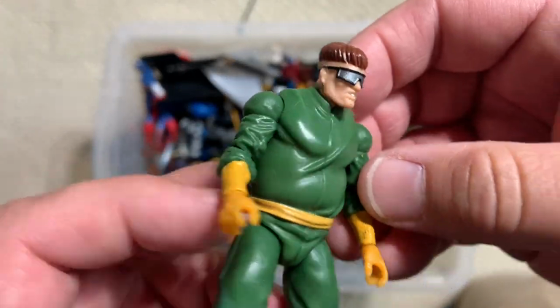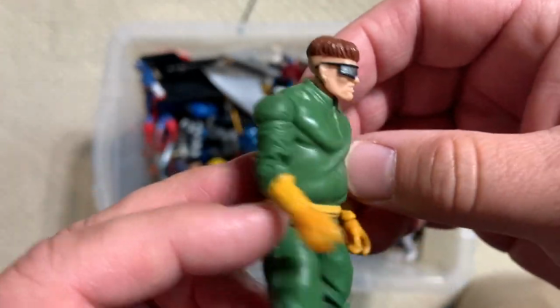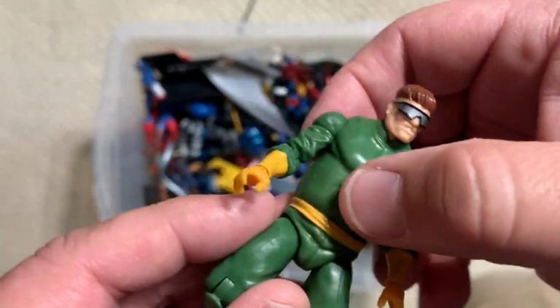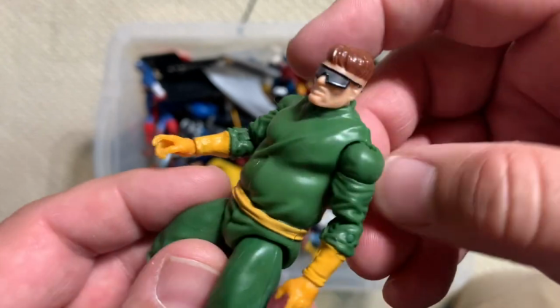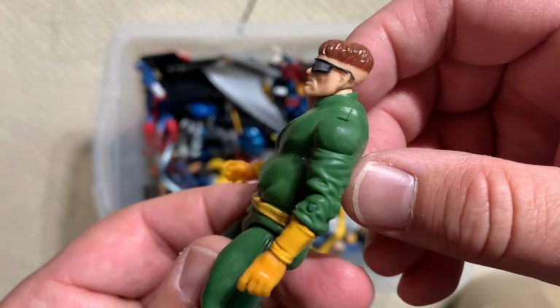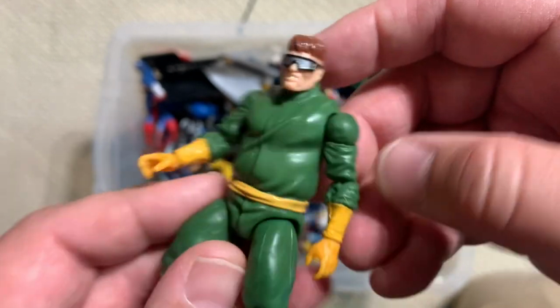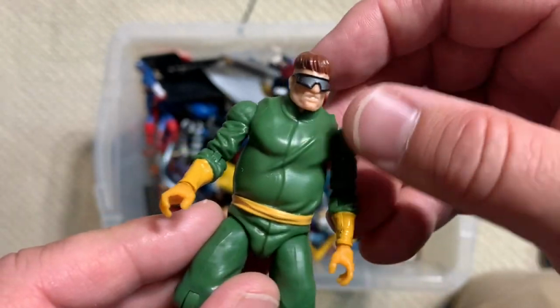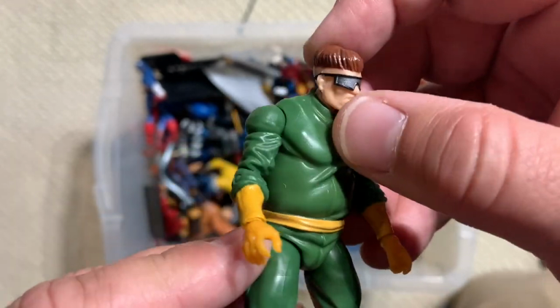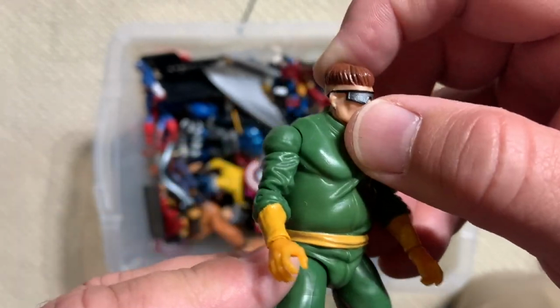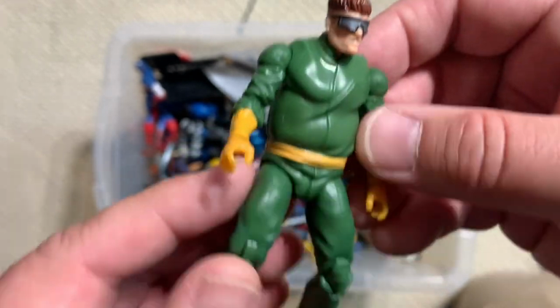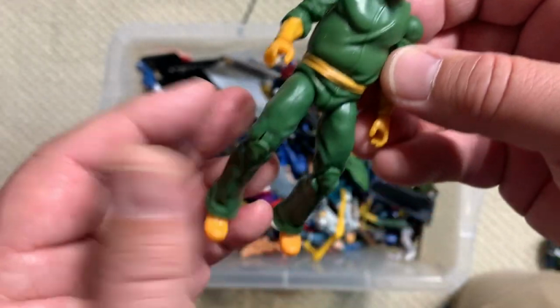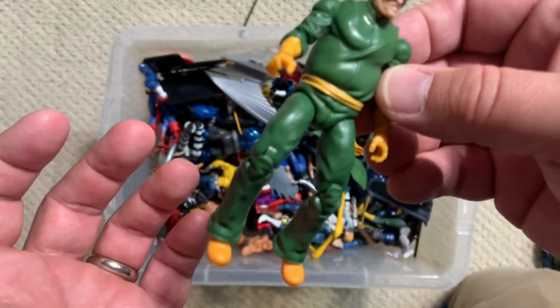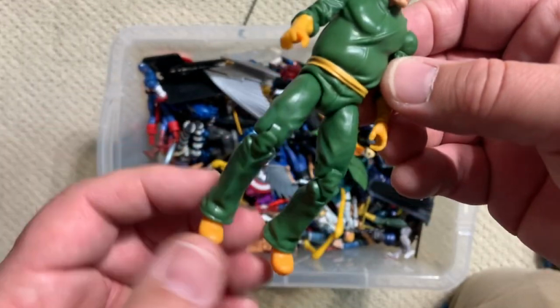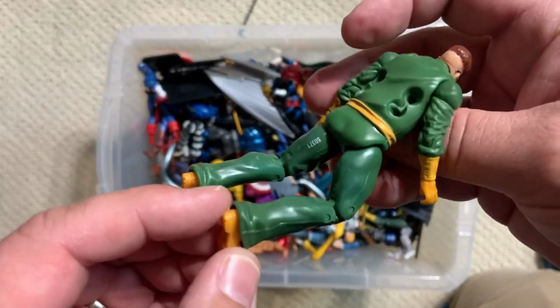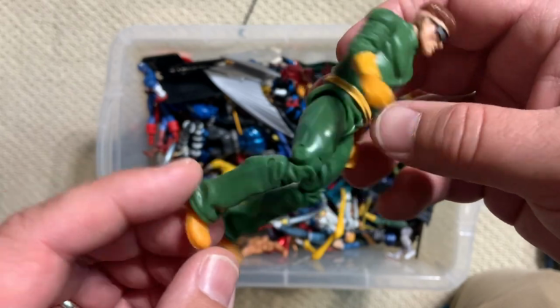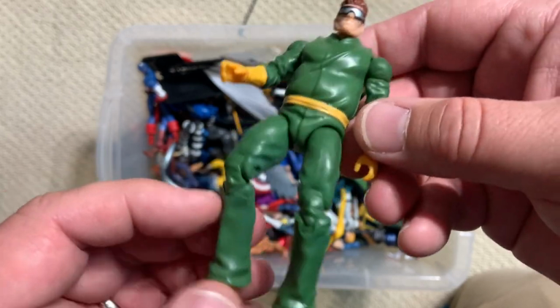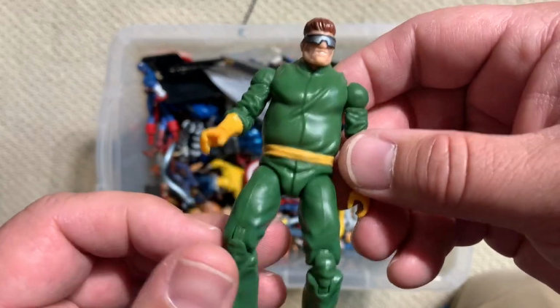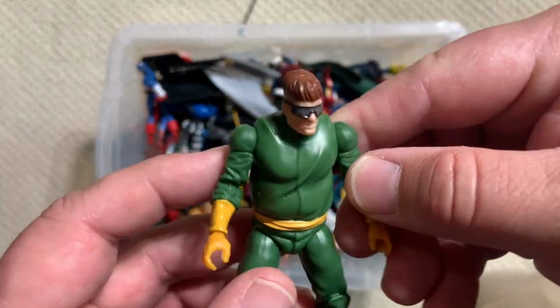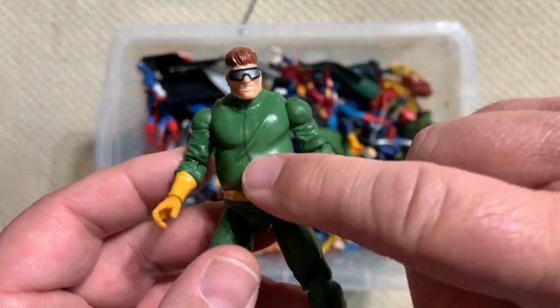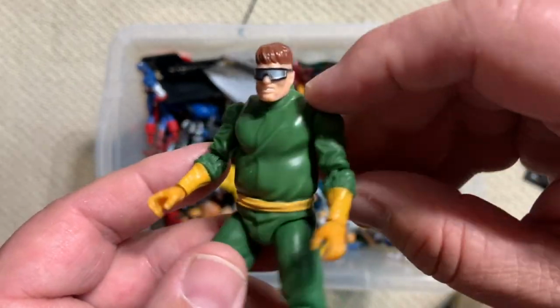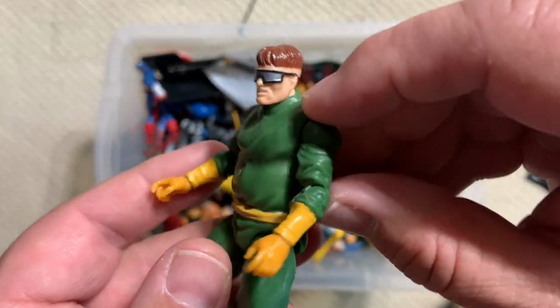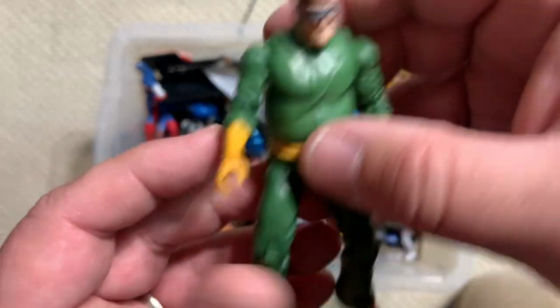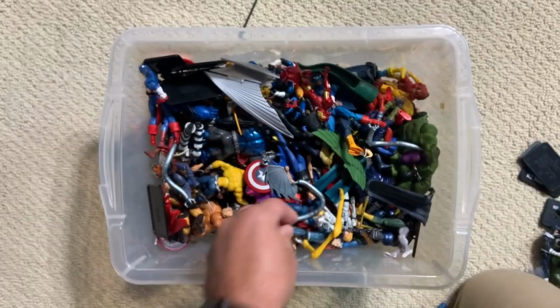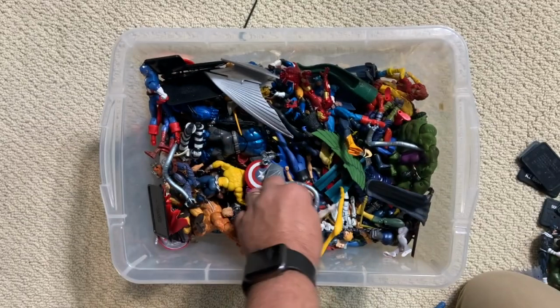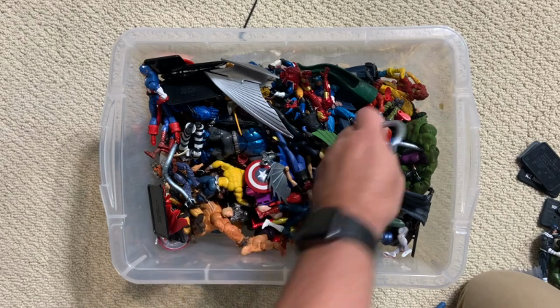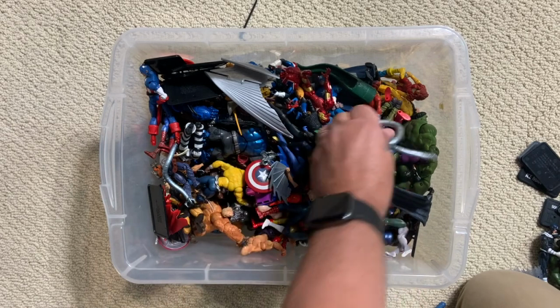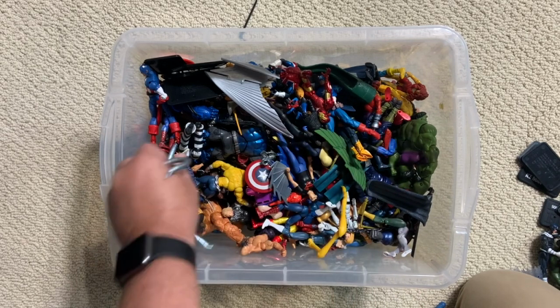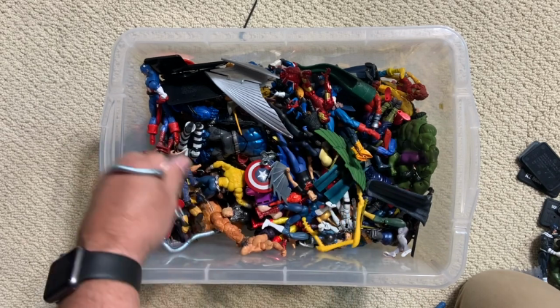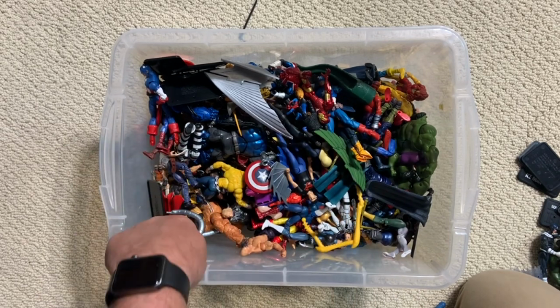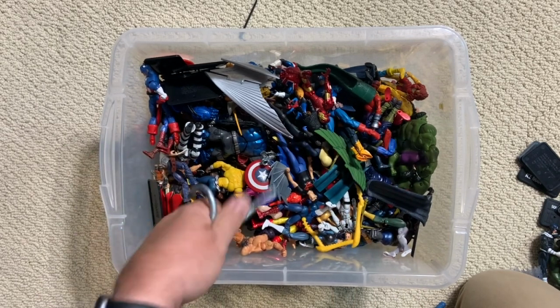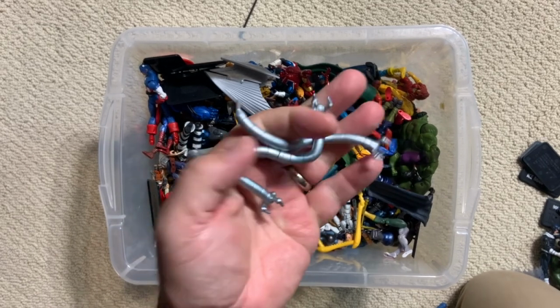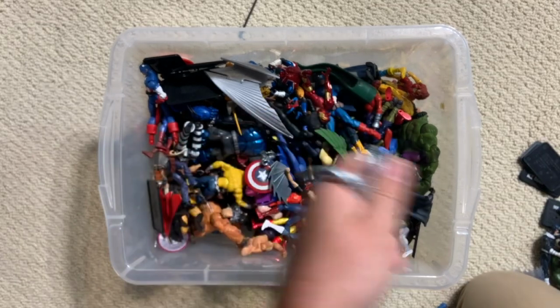So they had to fully sculpt a whole new torso to give us this Doc Ock. They can use the legs probably from somebody else, but that's a new torso they had to give us. And you can see there's Ock pieces kind of all throughout. Hopefully we can find all of those.